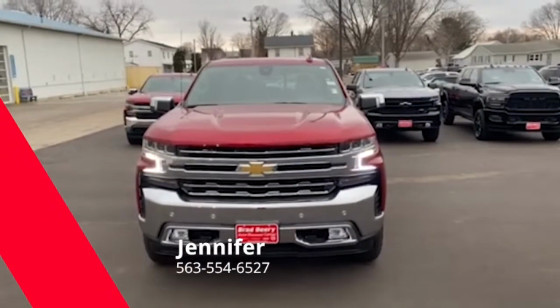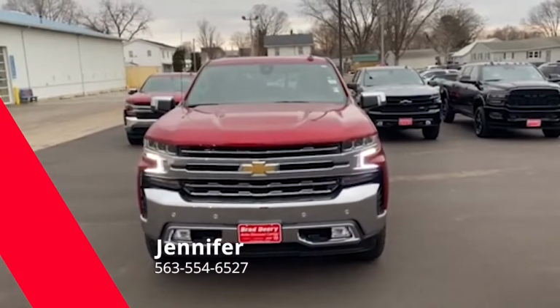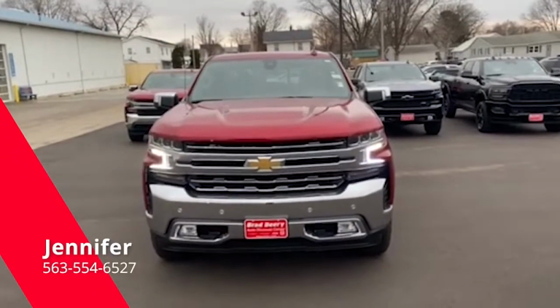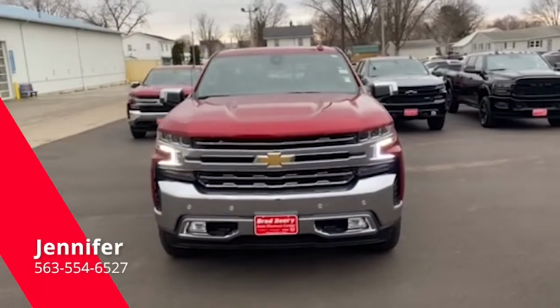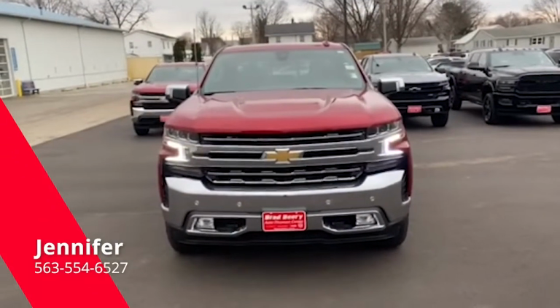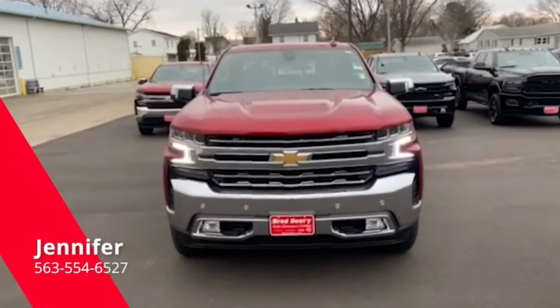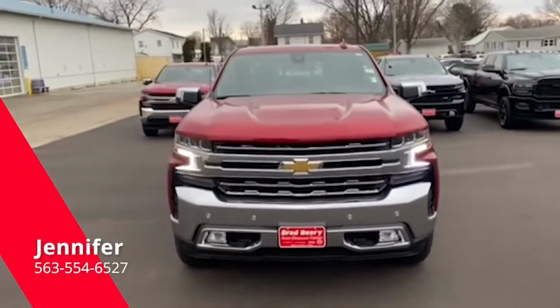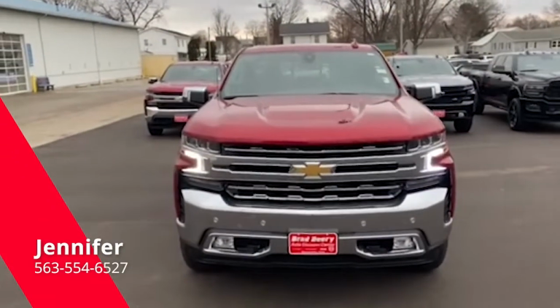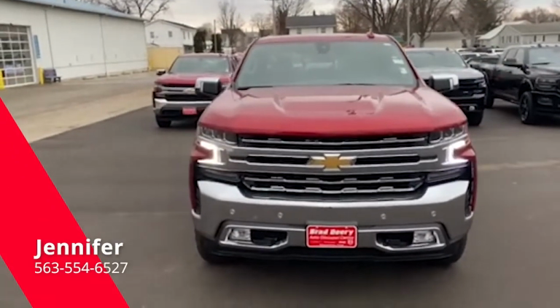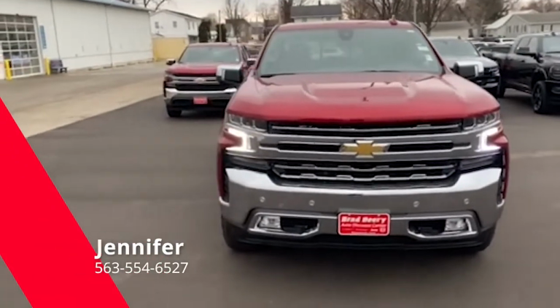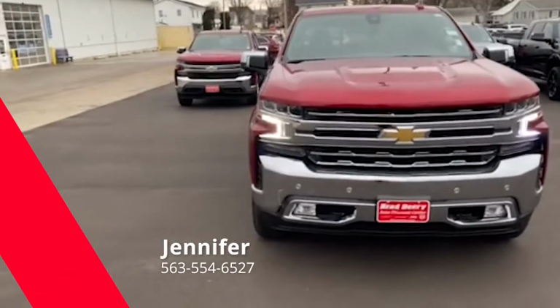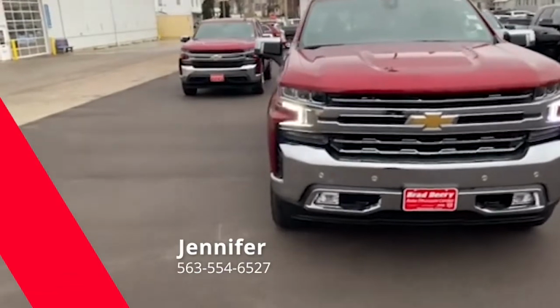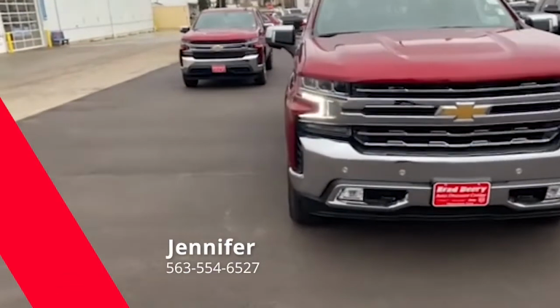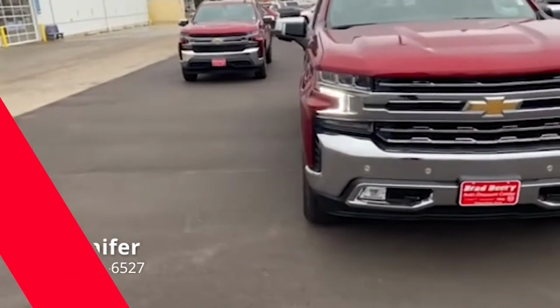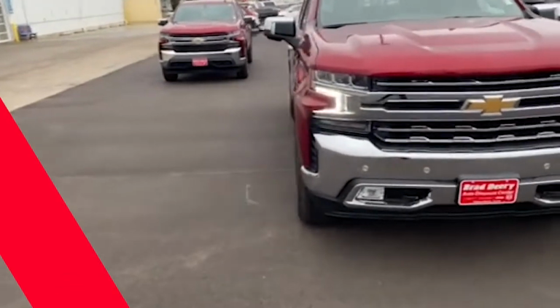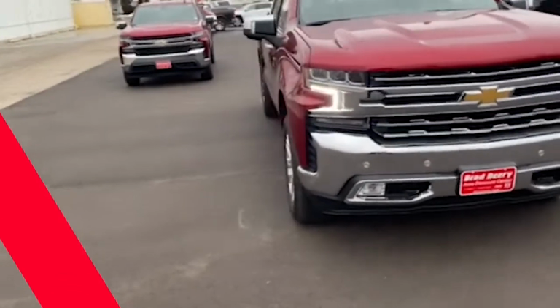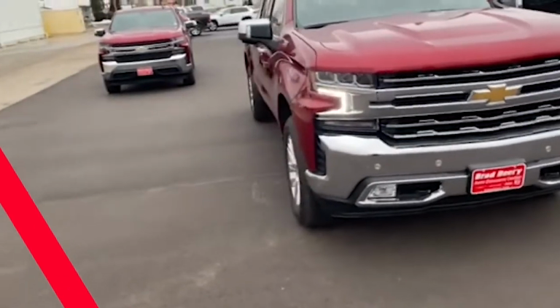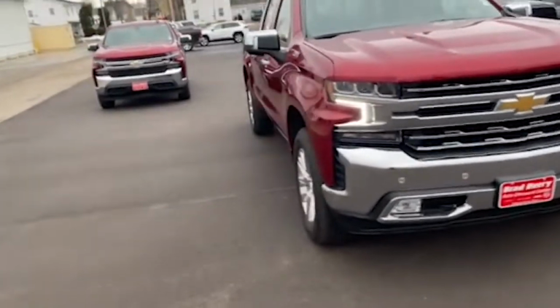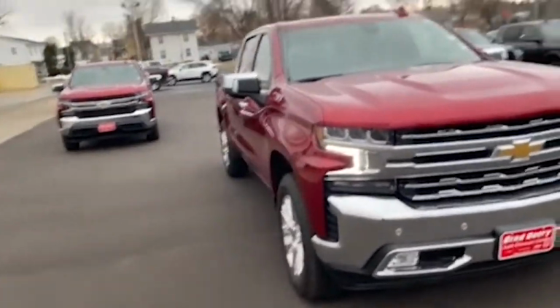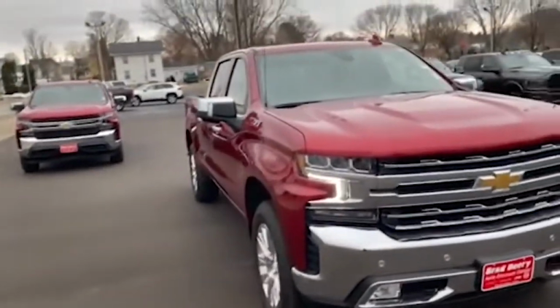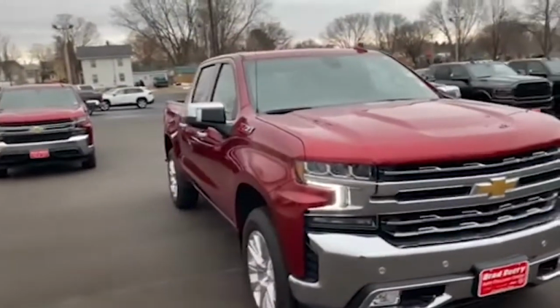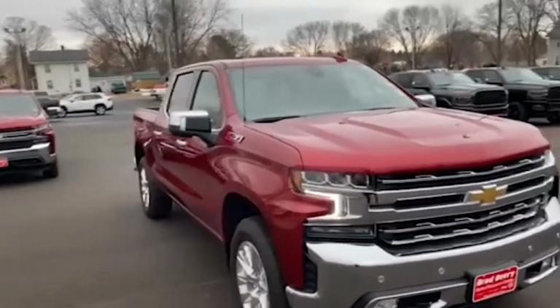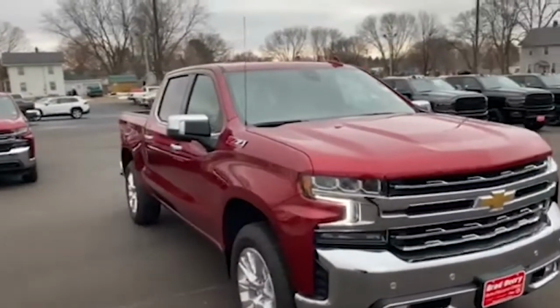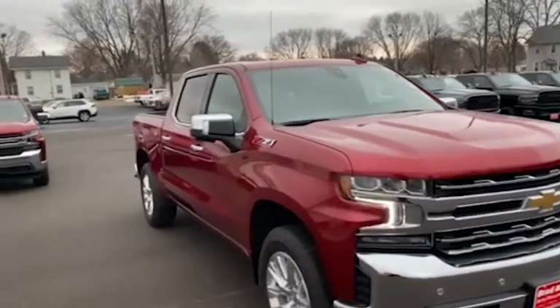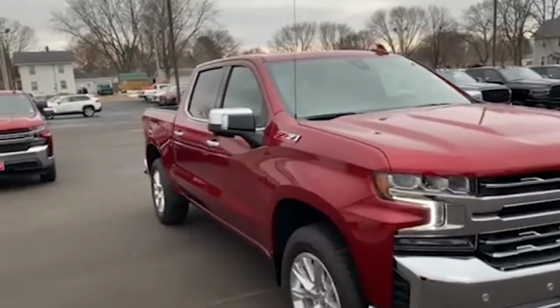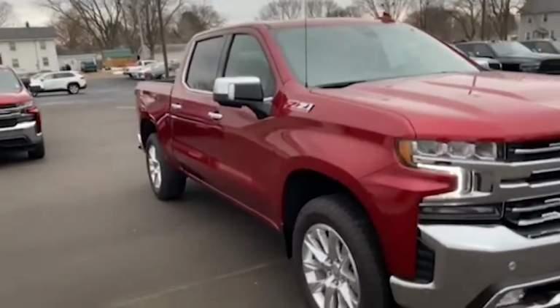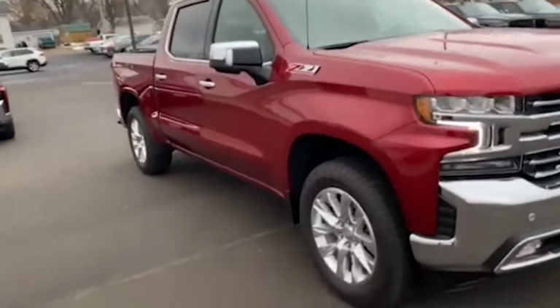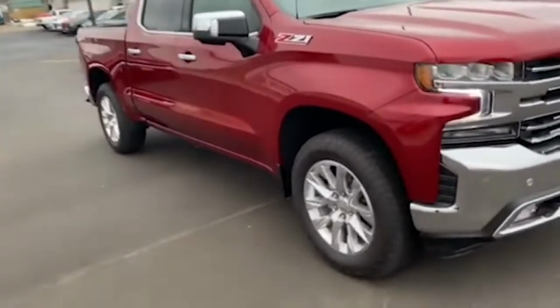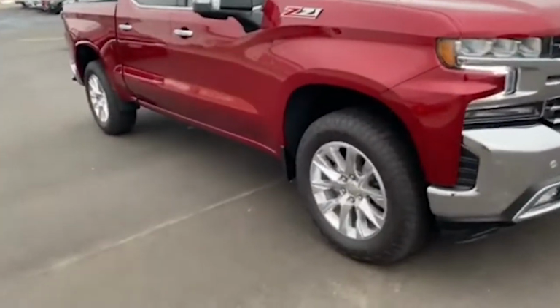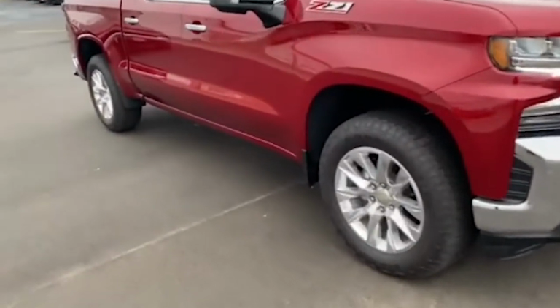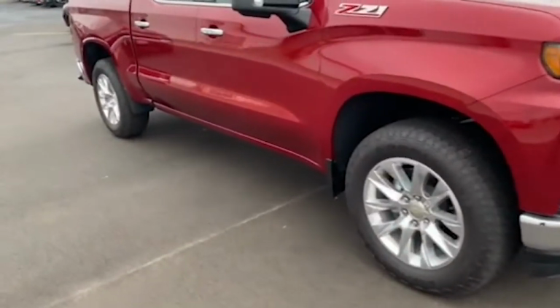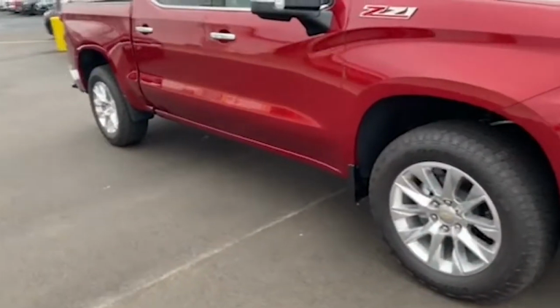Hey everyone, this is Jennifer with Brad Deary Motors in downtown Makolkota. I wanted to touch base with you guys about our 2021 Cherry Bread Tank Coat Chevy Silverado Z71.